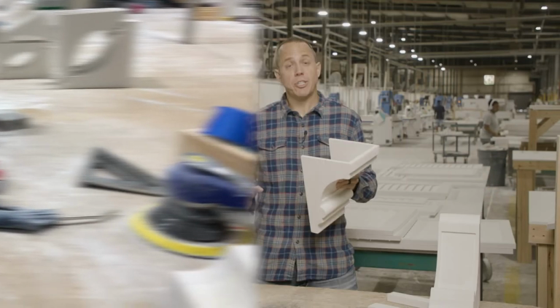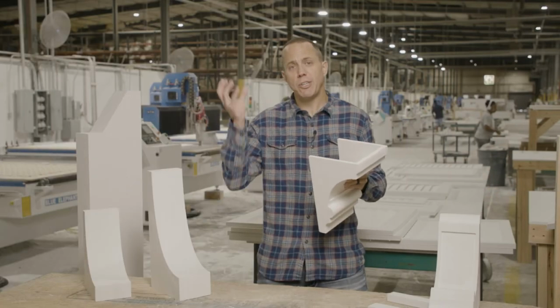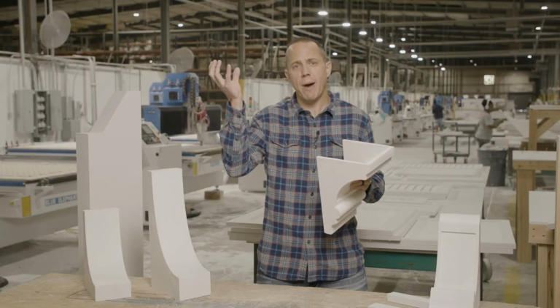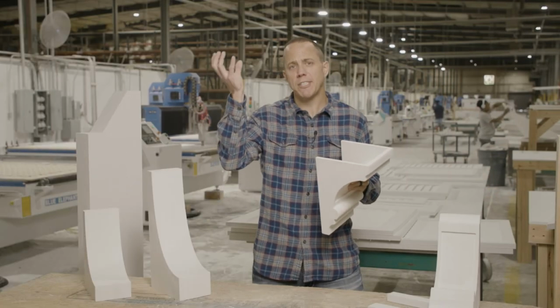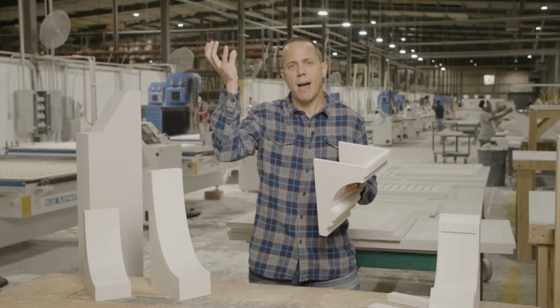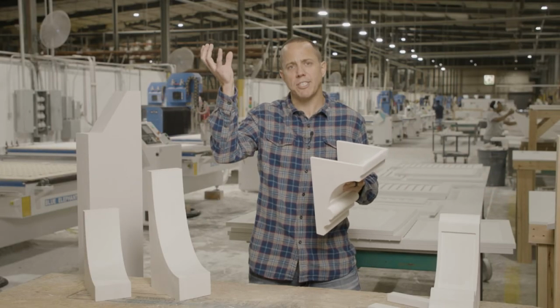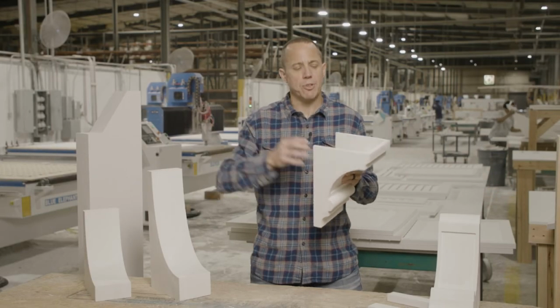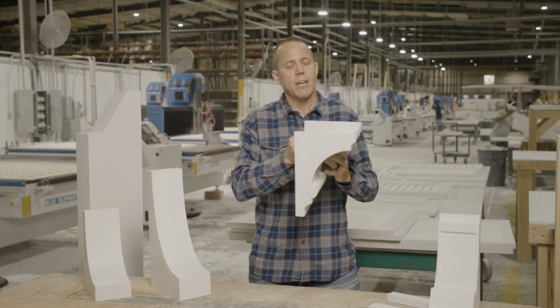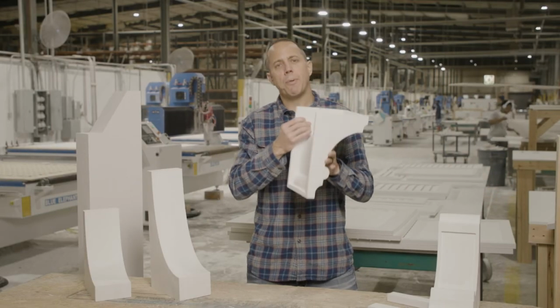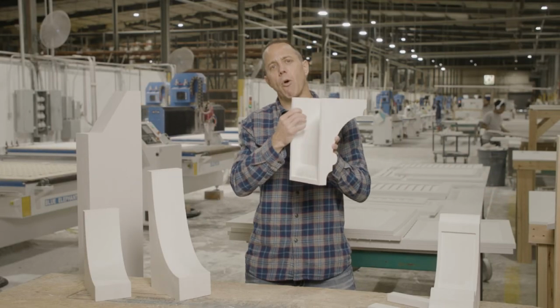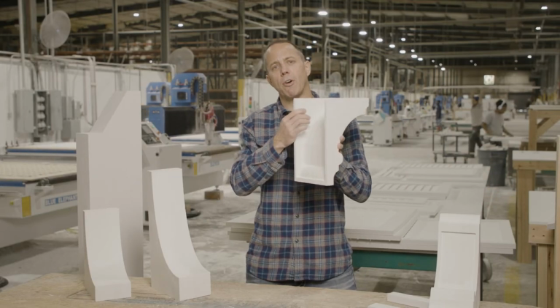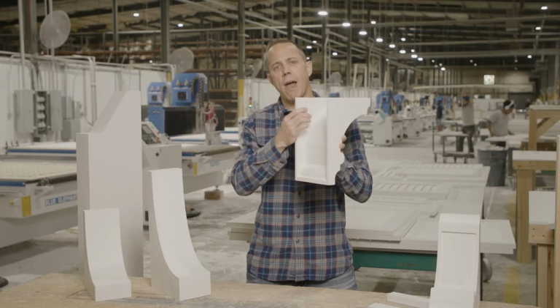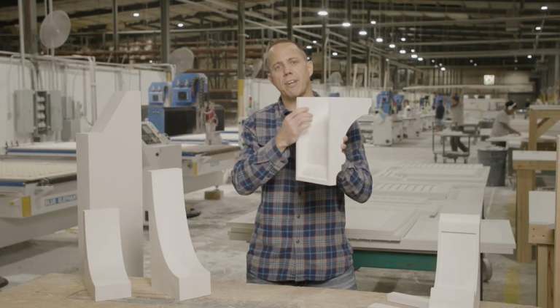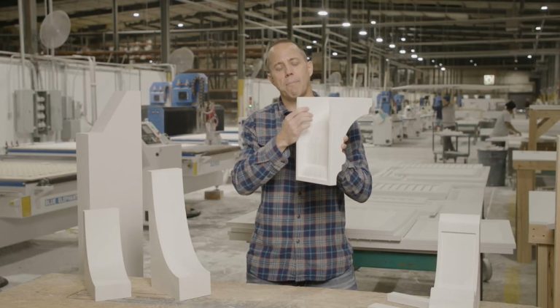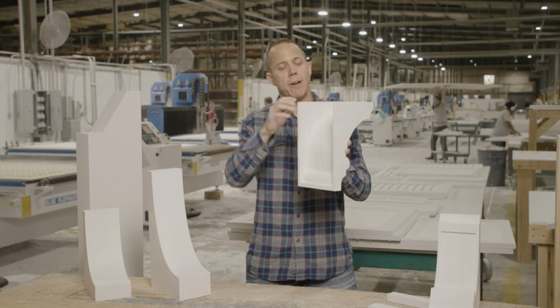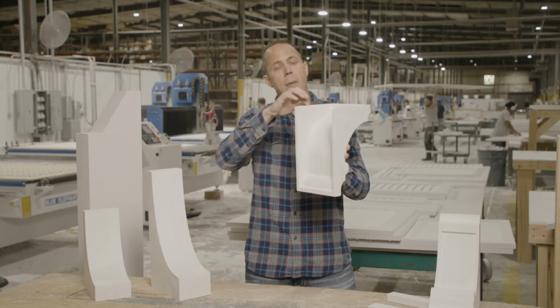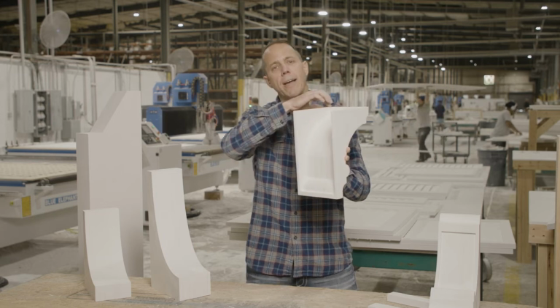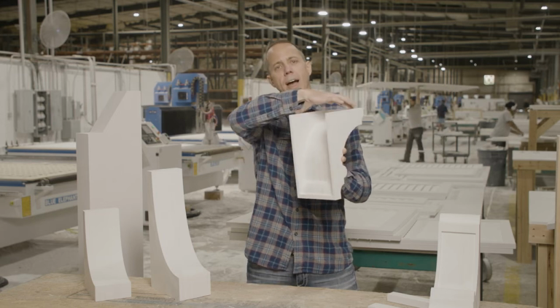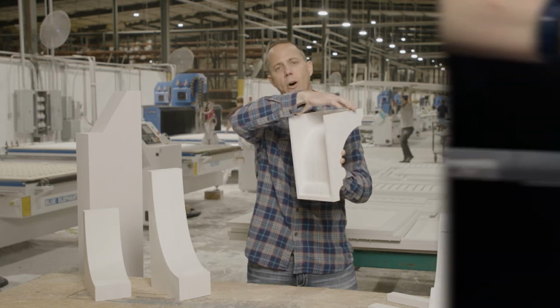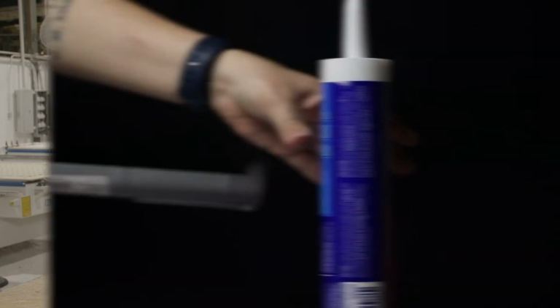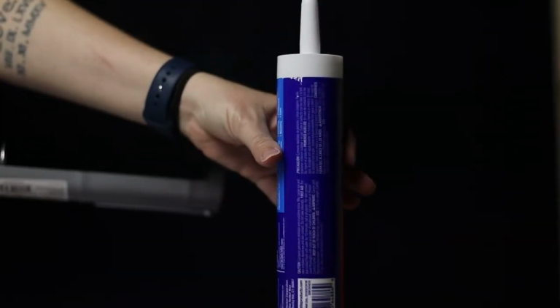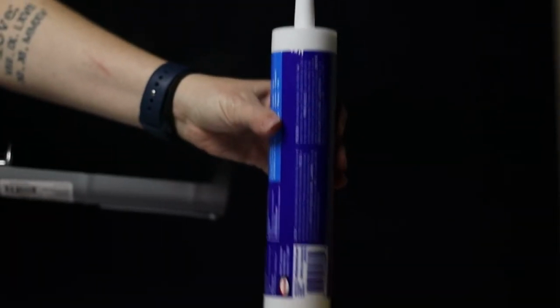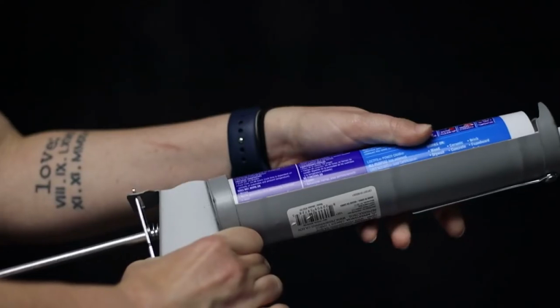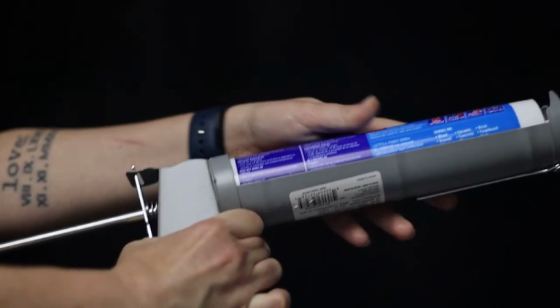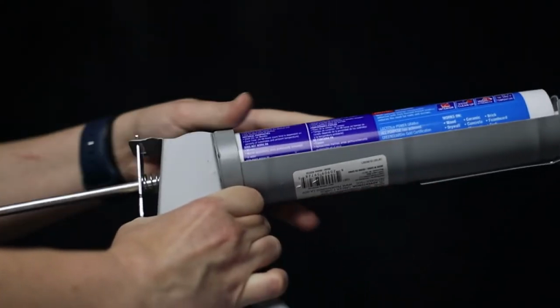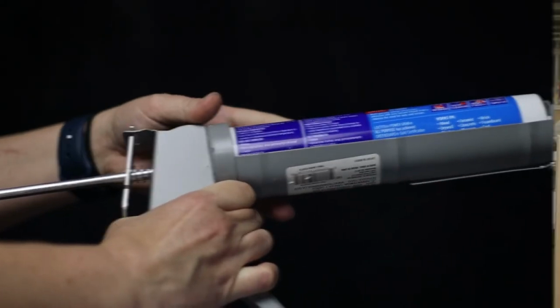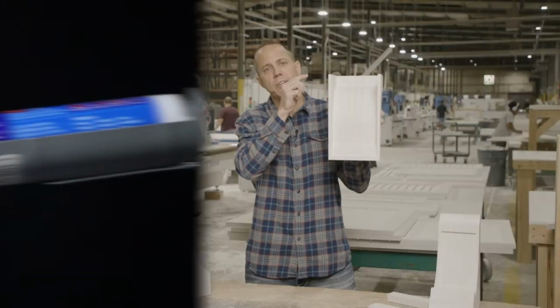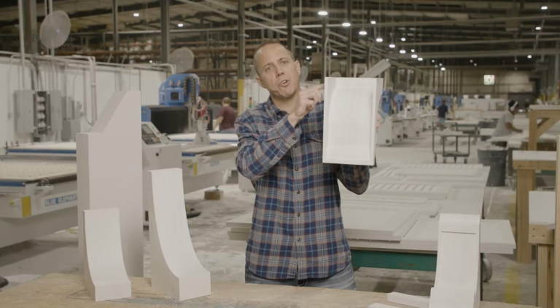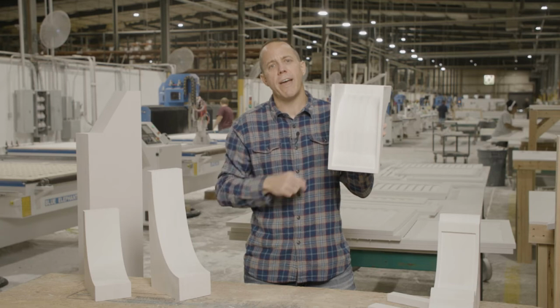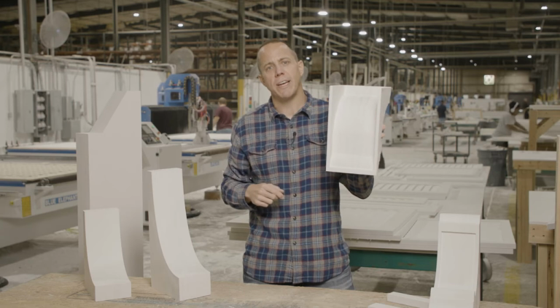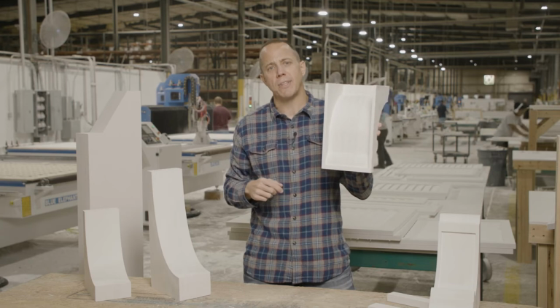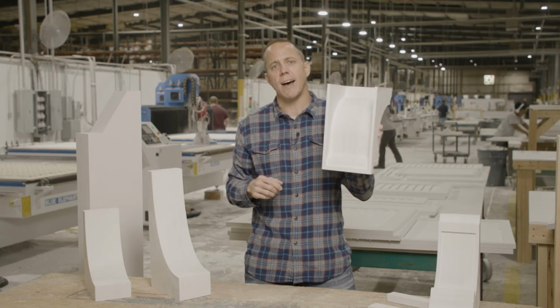You use 2x4s to block to your substrate, you put the corbel or the rafter tail up to it, apply your high-quality urethane adhesive on the surface, and then you can screw or nail in to the sides. It makes installation super easy.